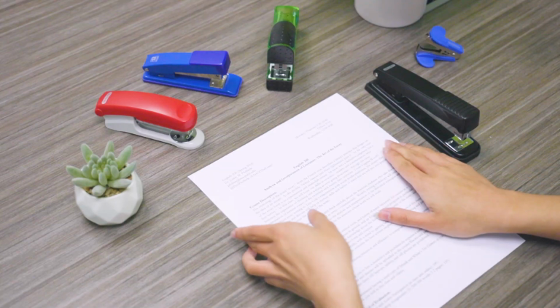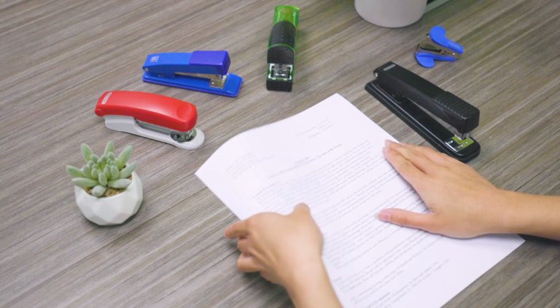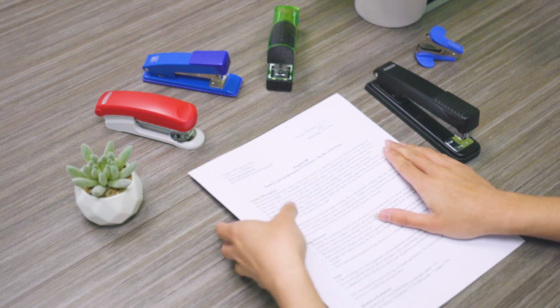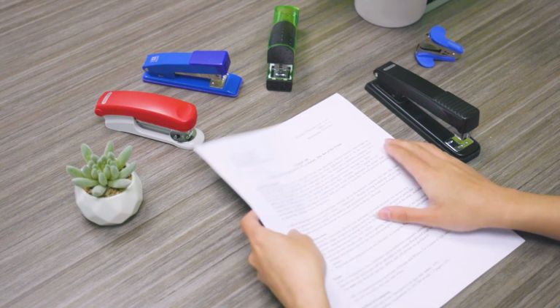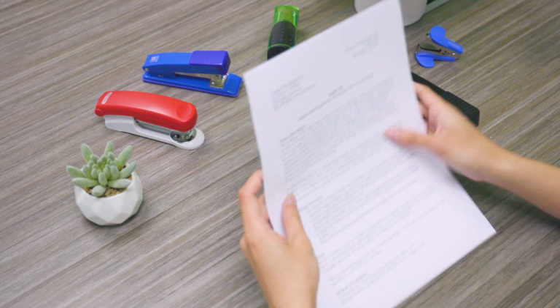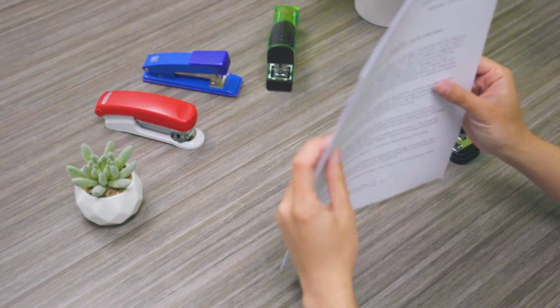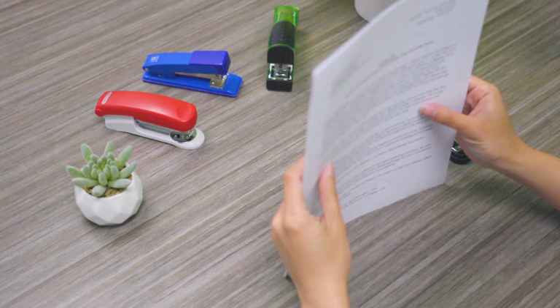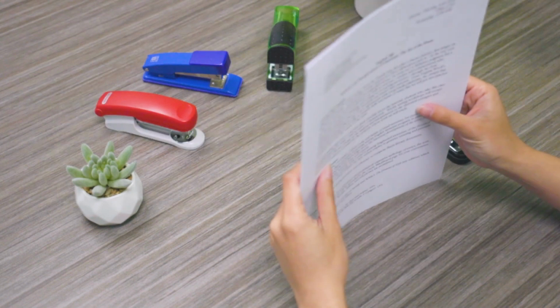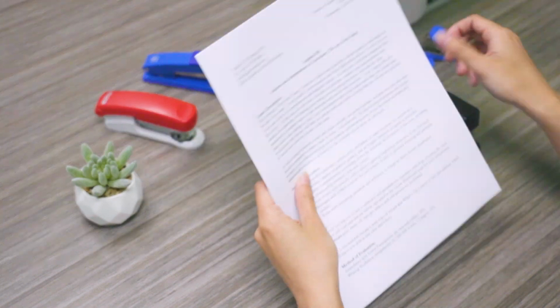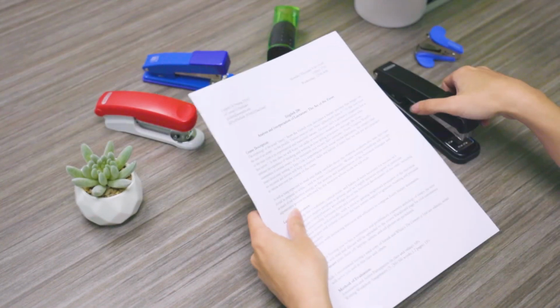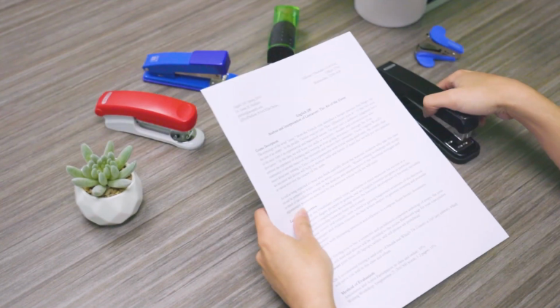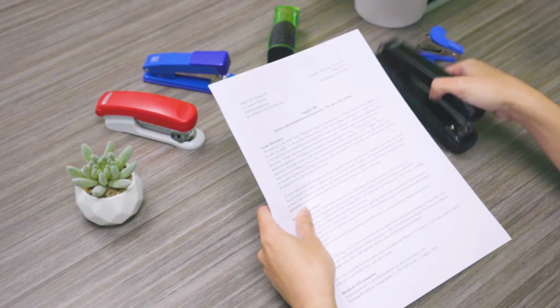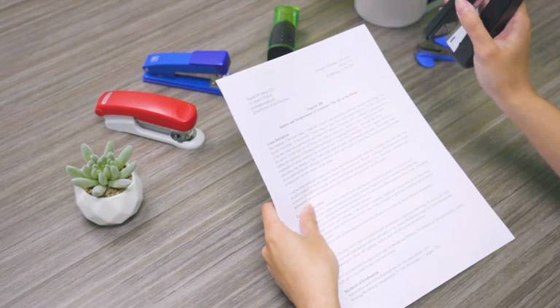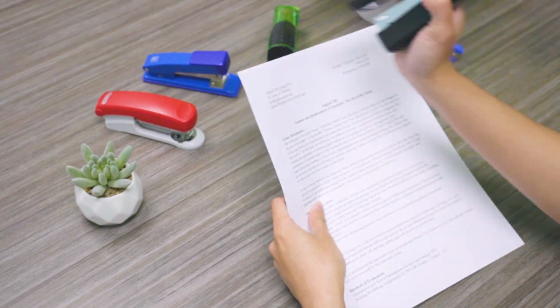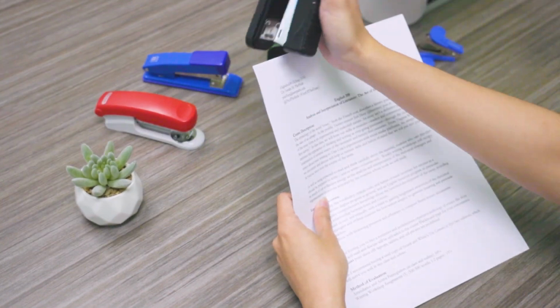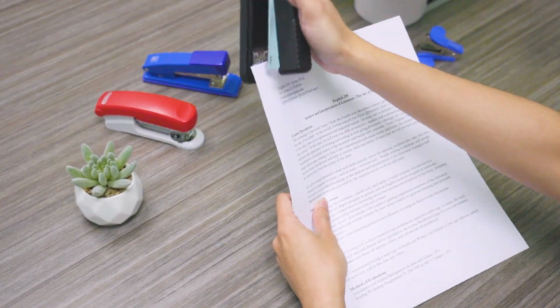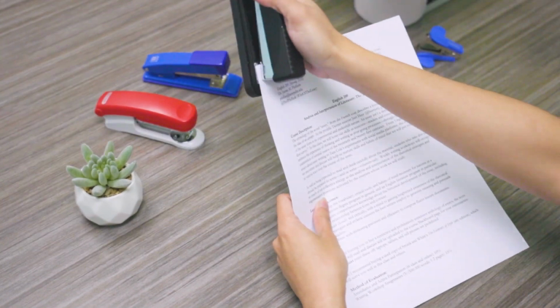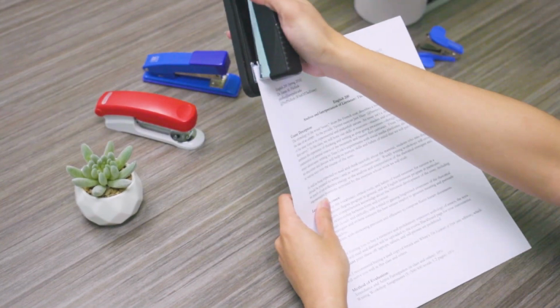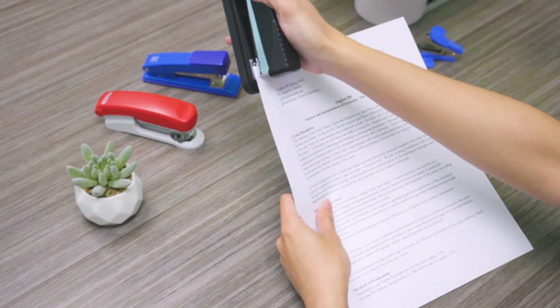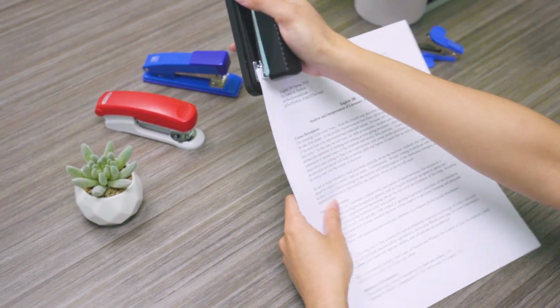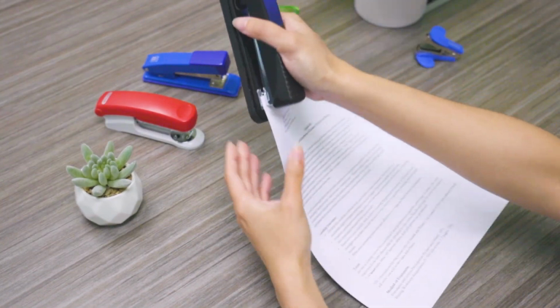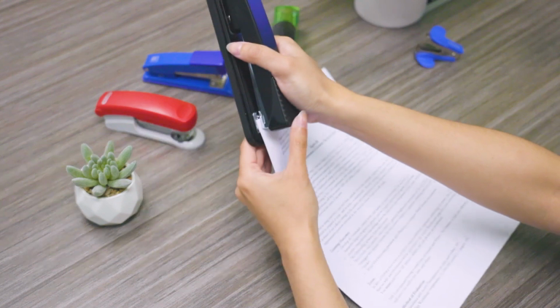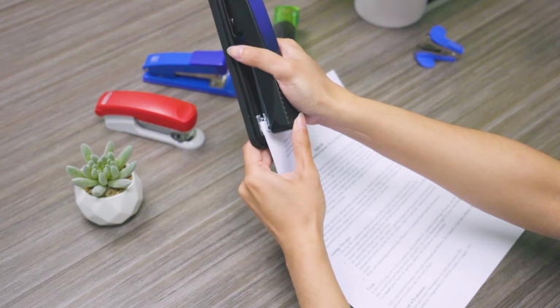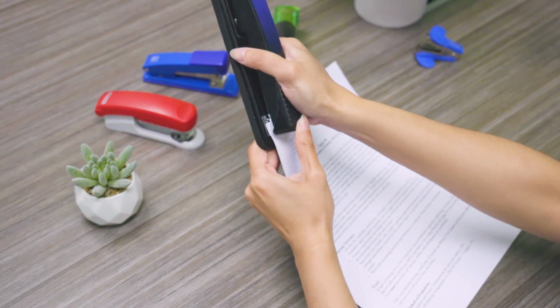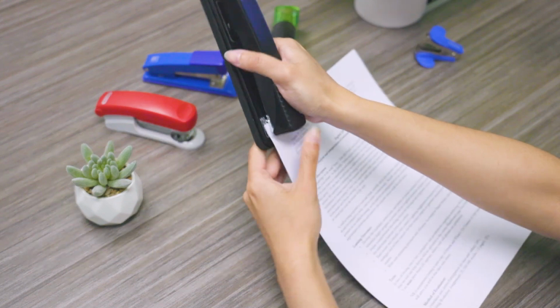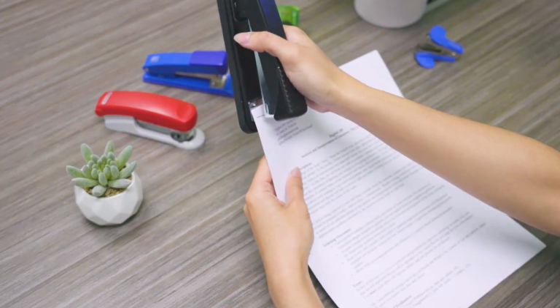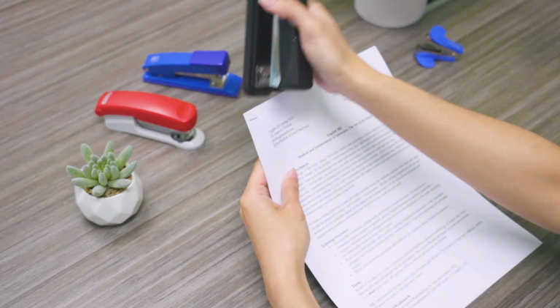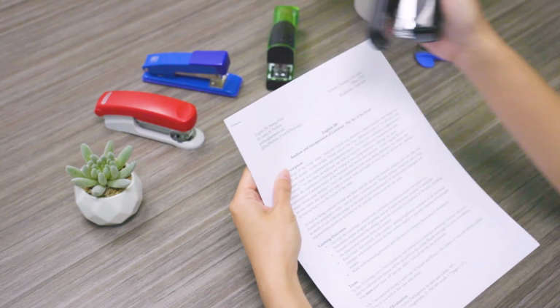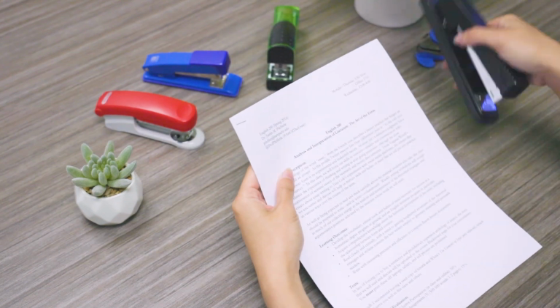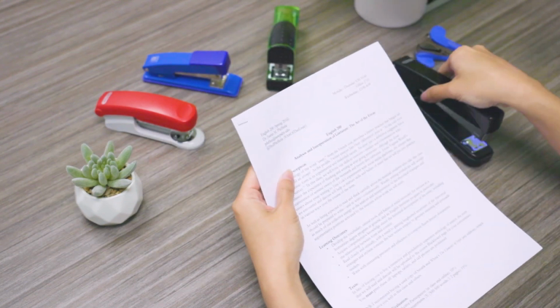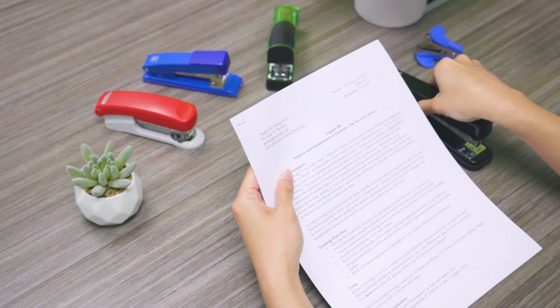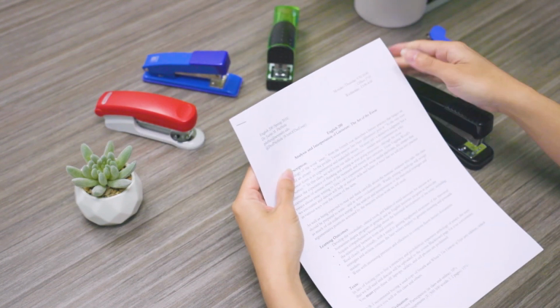We all know how to use a stapler, right? You get your papers, take your stapler, and now you have your papers together. Simple, right?